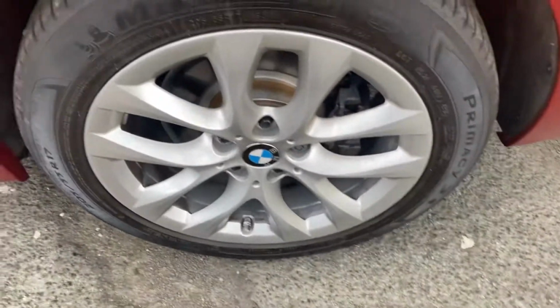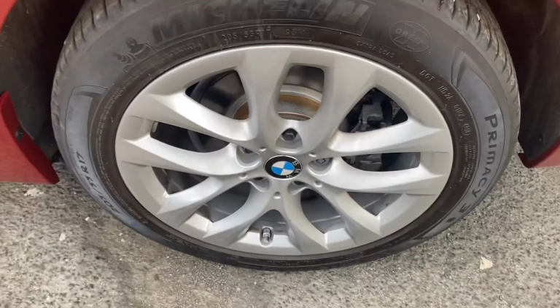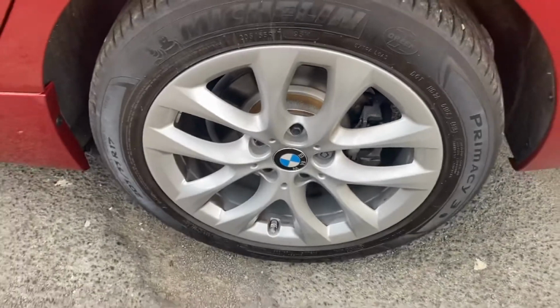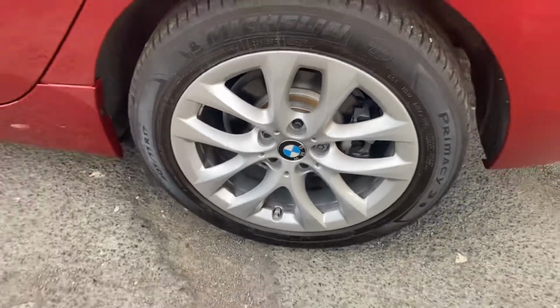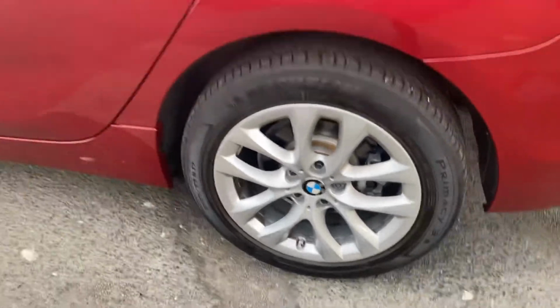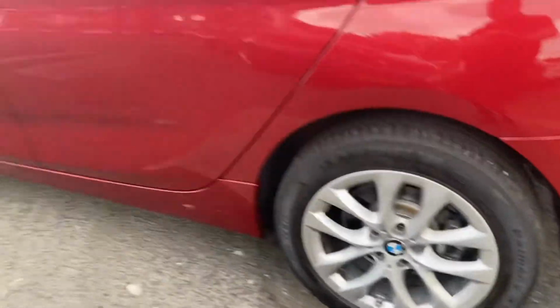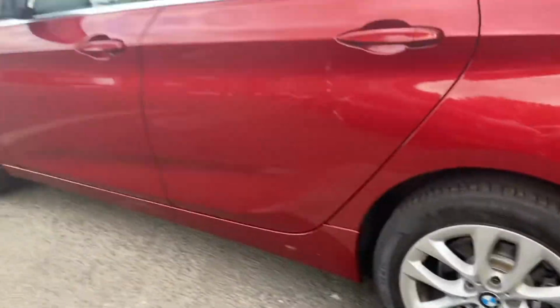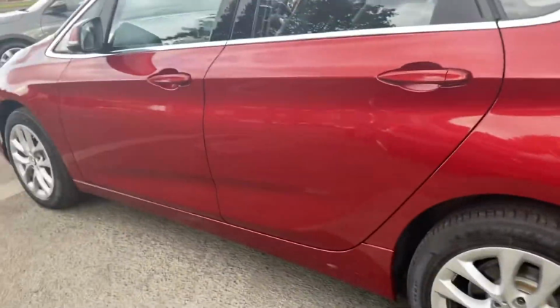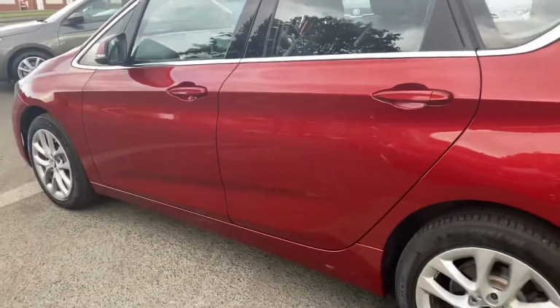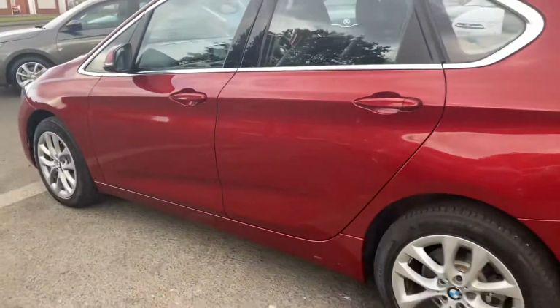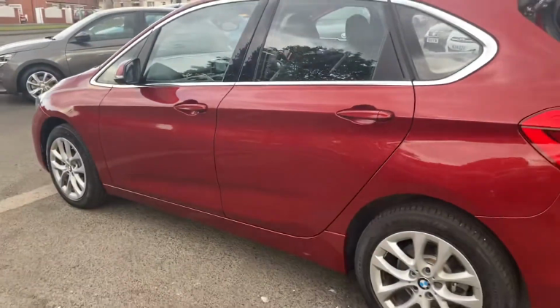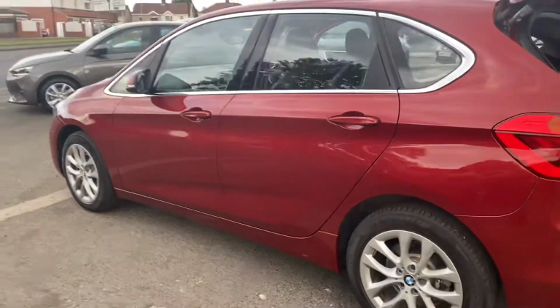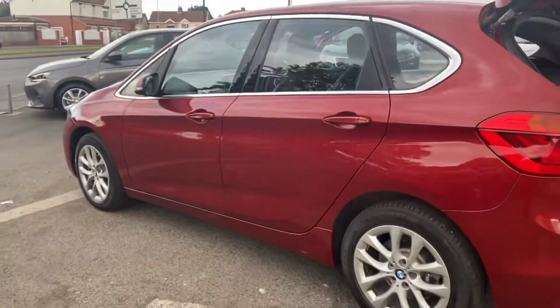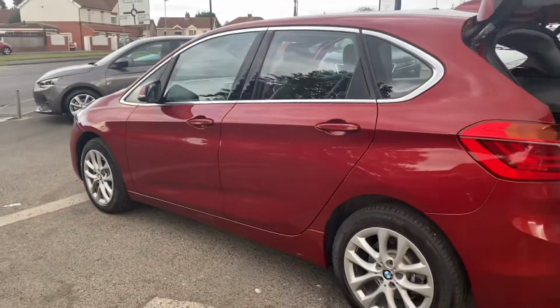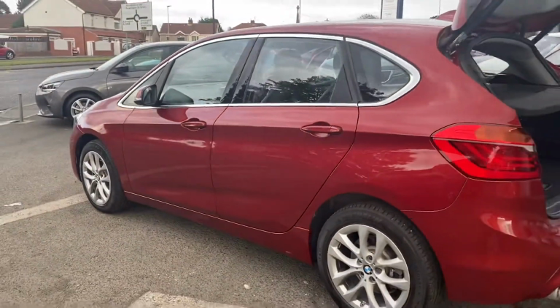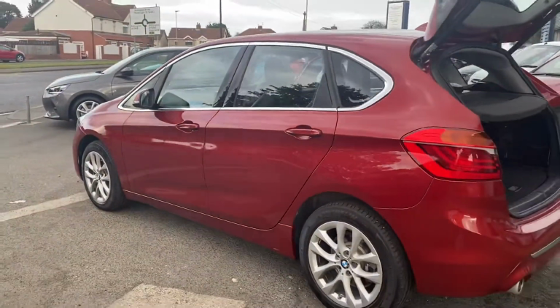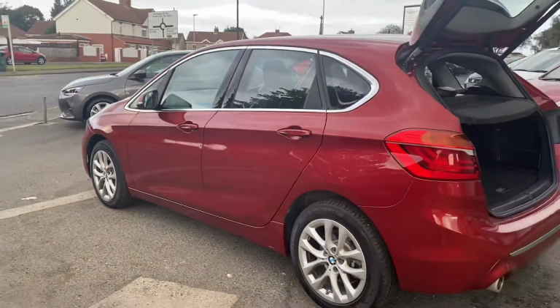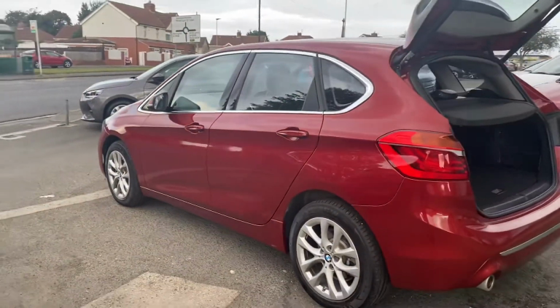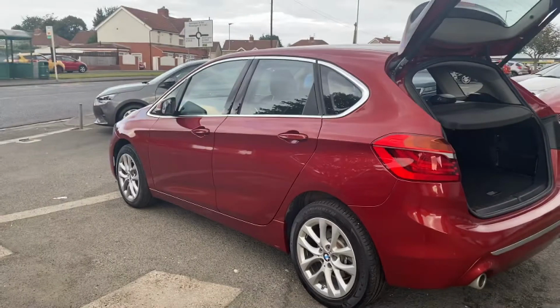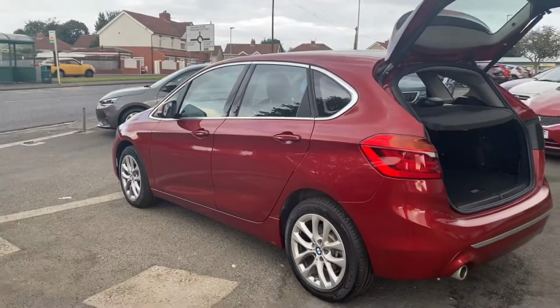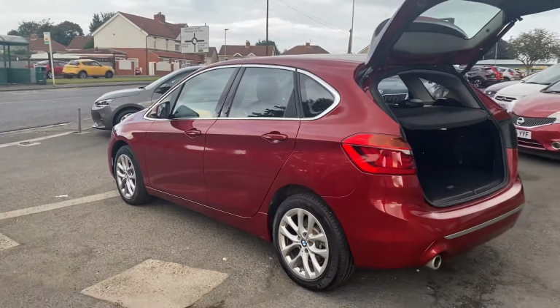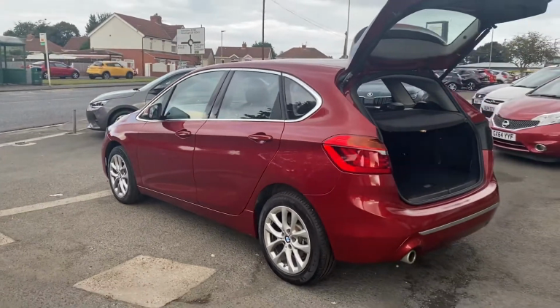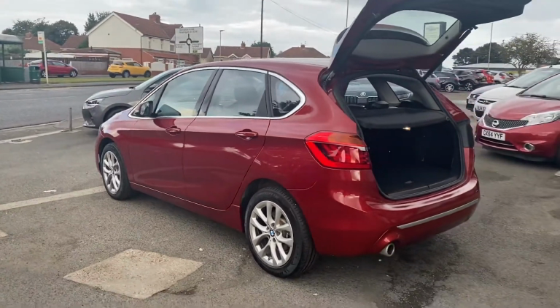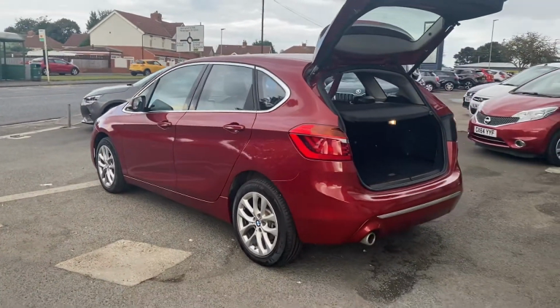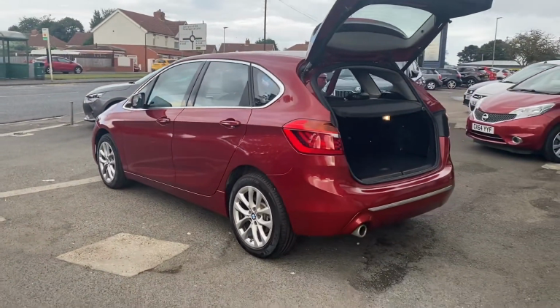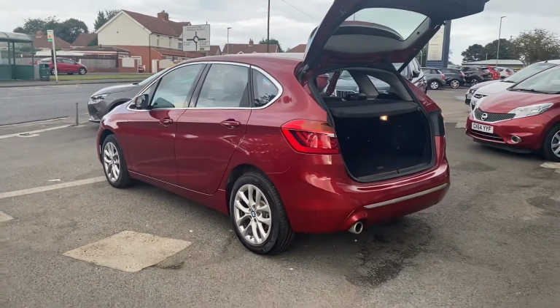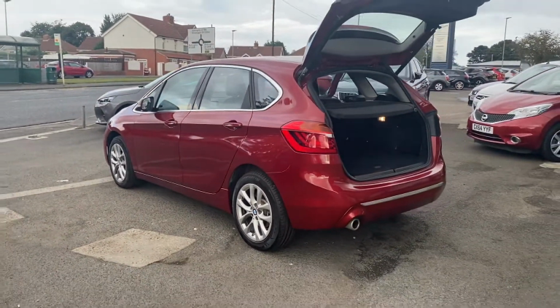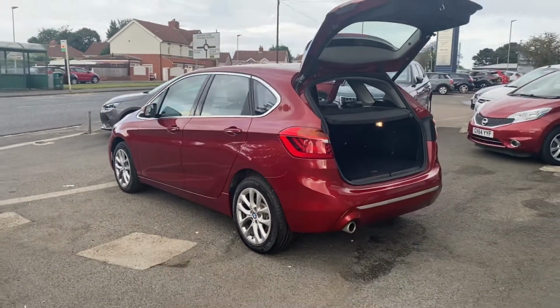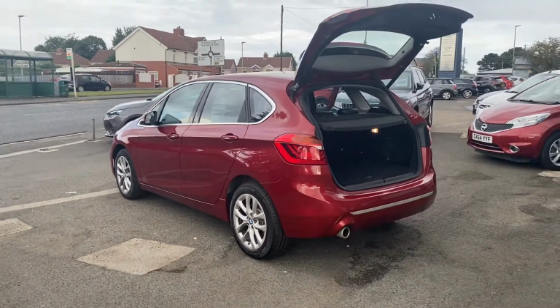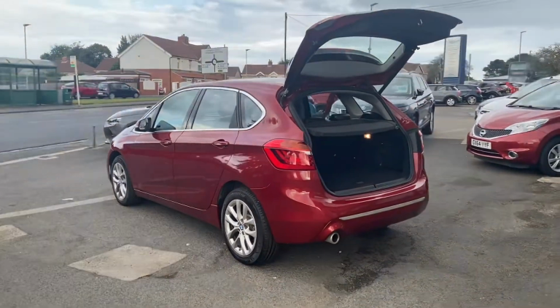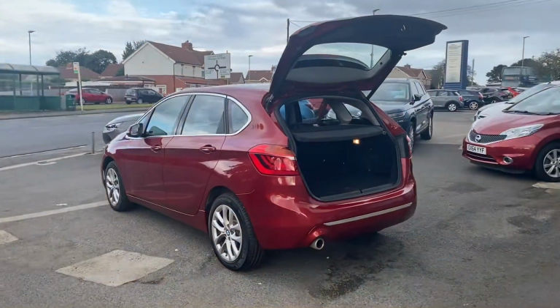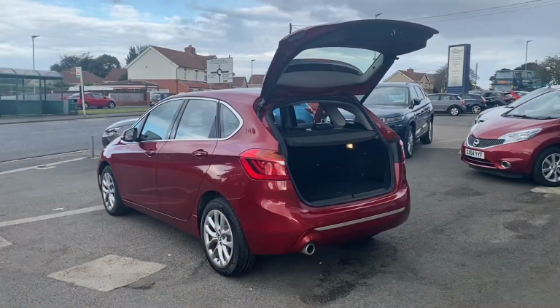It's got lovely 17-inch alloy wheels. If you'd like any further information, we offer home delivery nationwide. For any quotations or pricing on this car, you can give us a call.